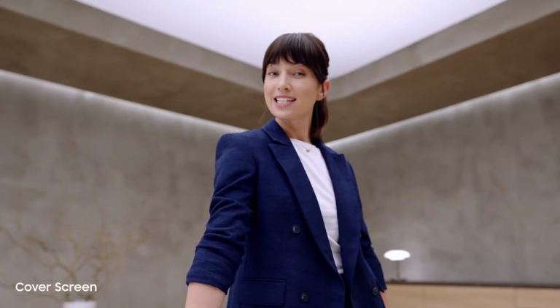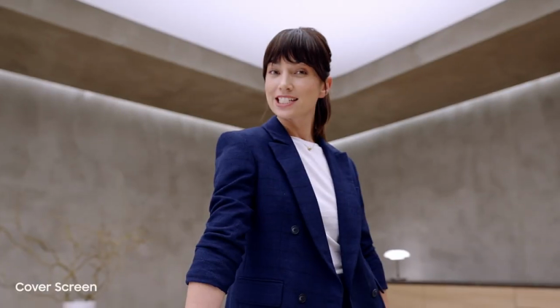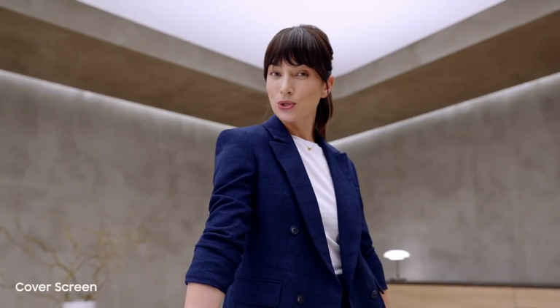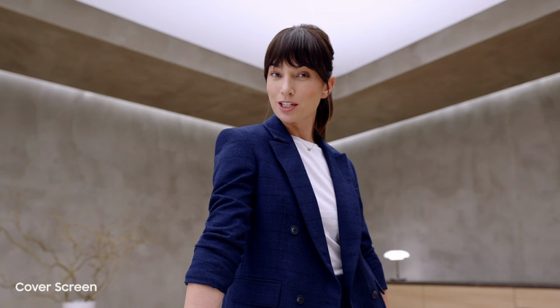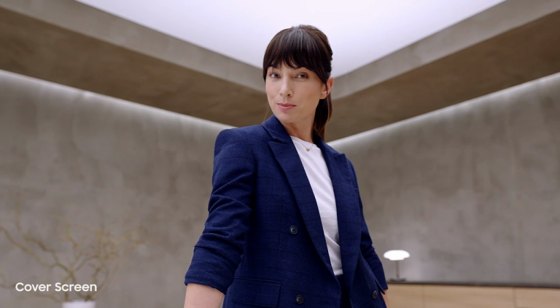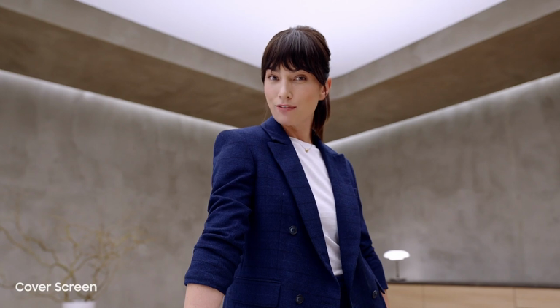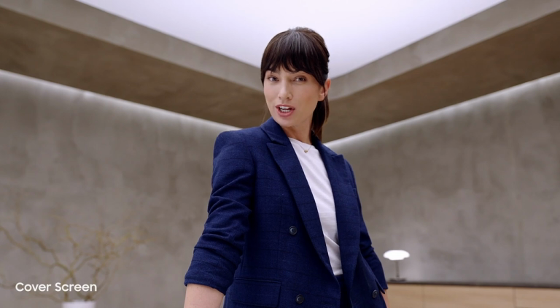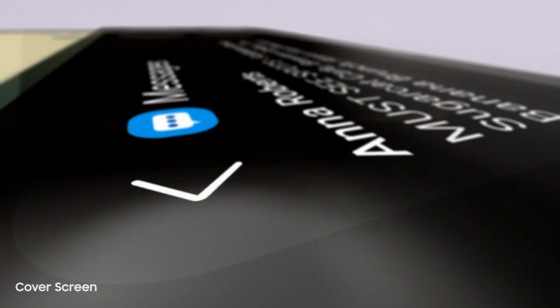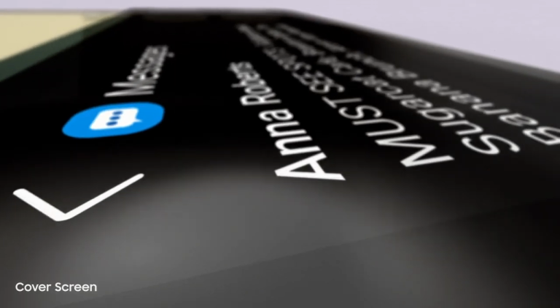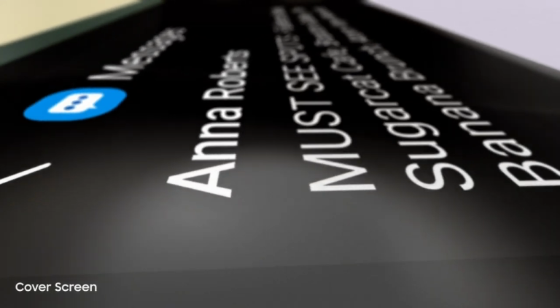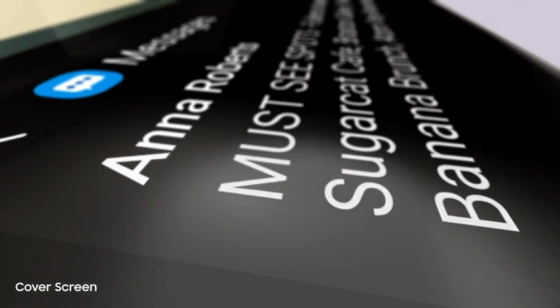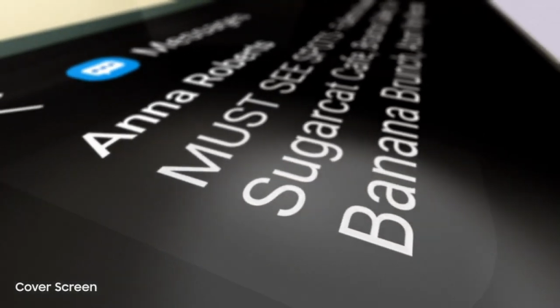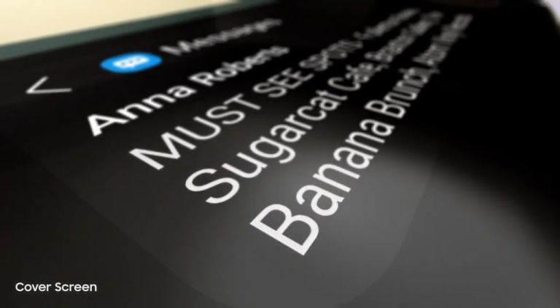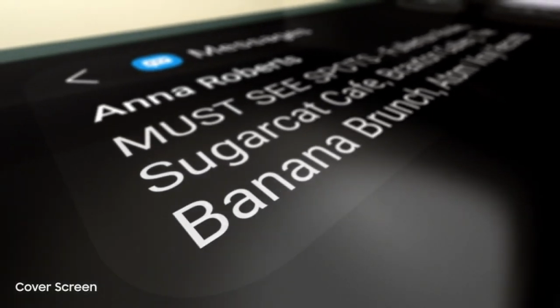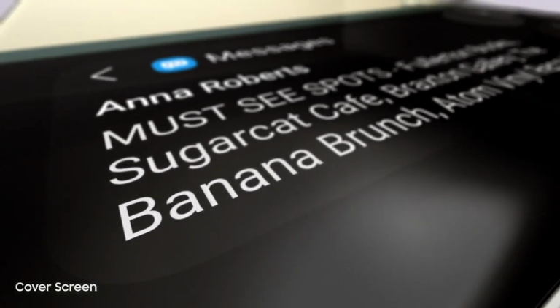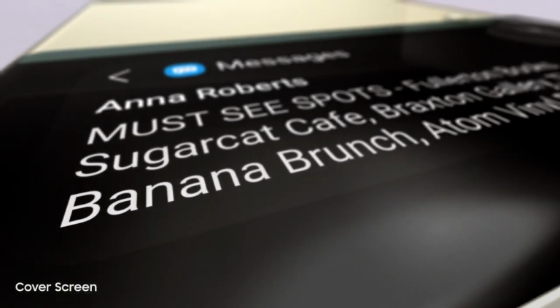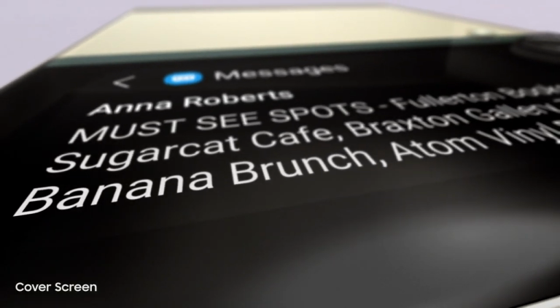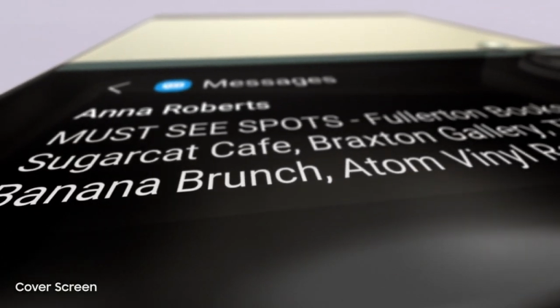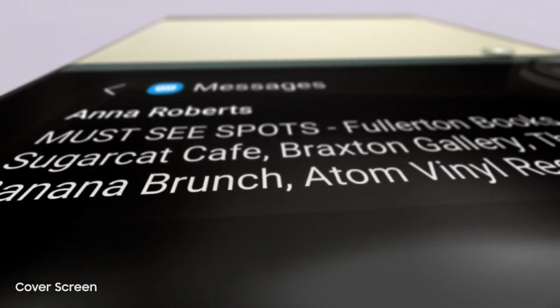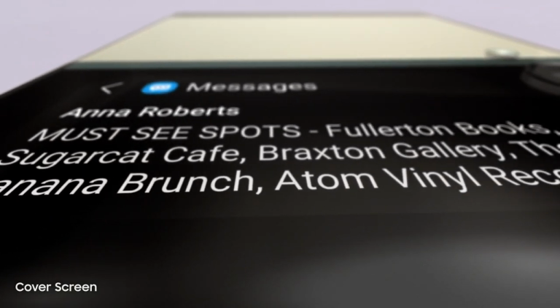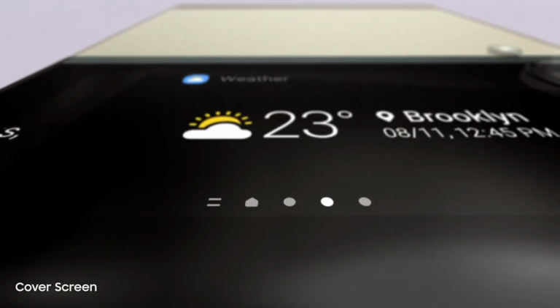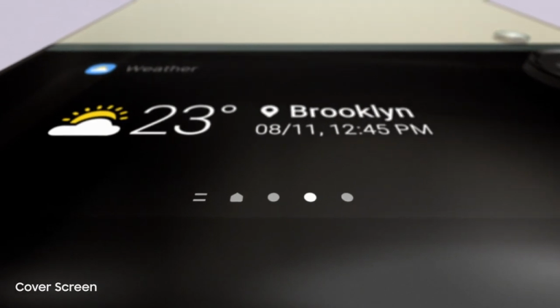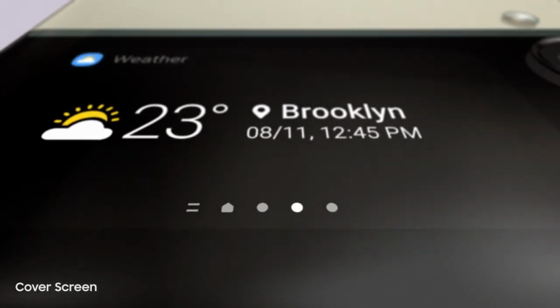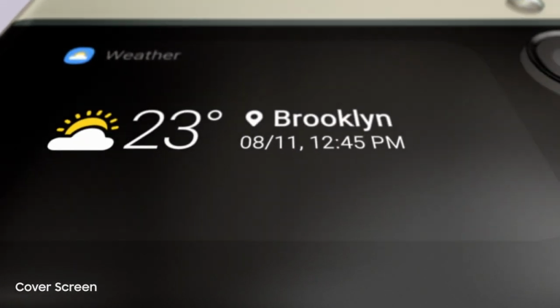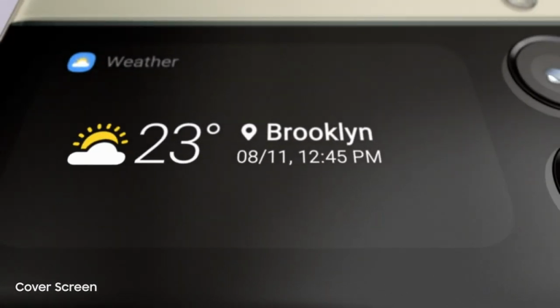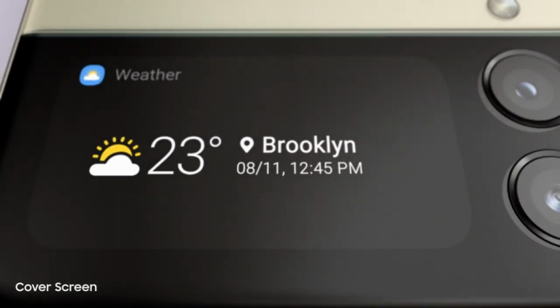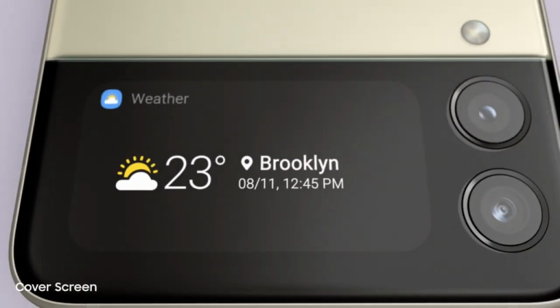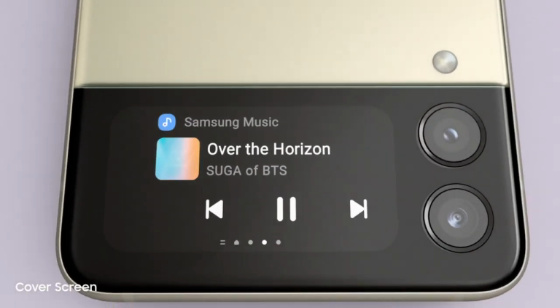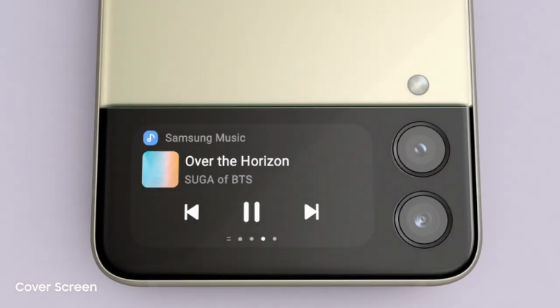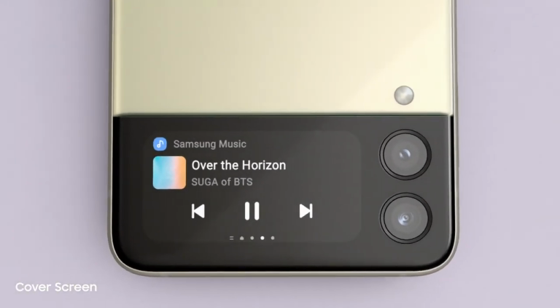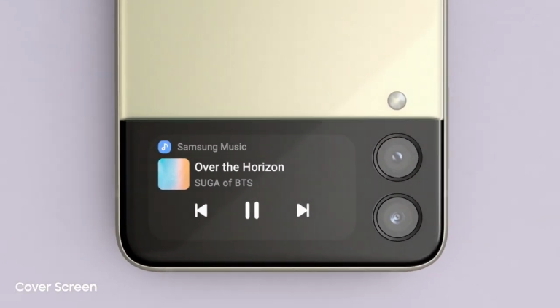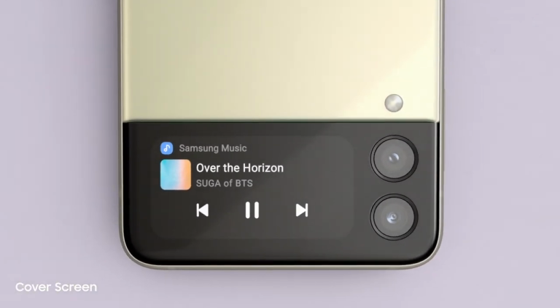That's thanks to the new customizable cover screen. It's four times larger than on the previous flip. It displays long messages, shows the weather, and lets you control the music player.